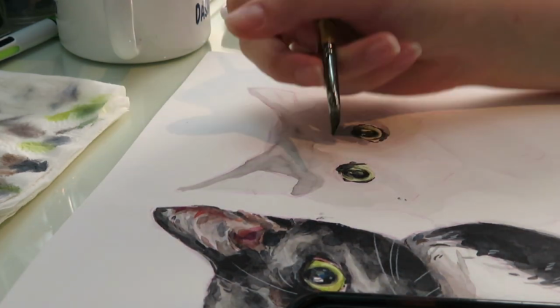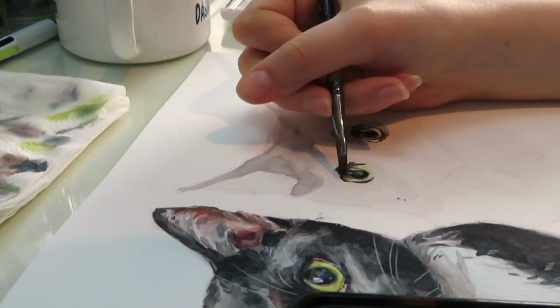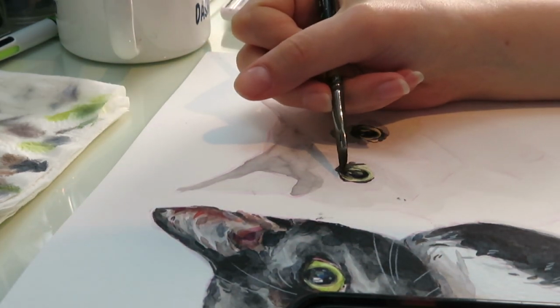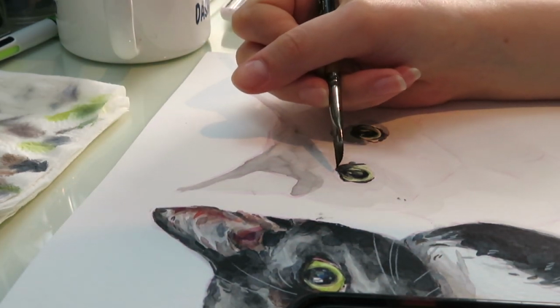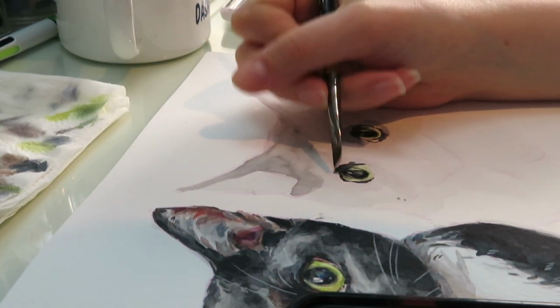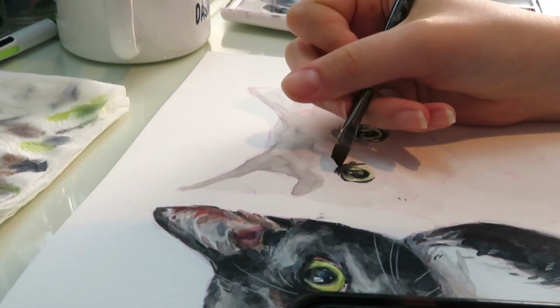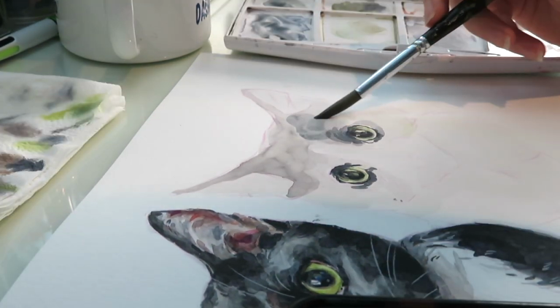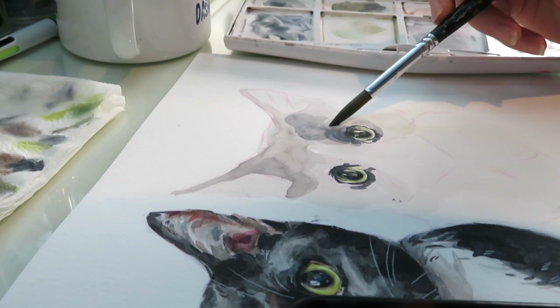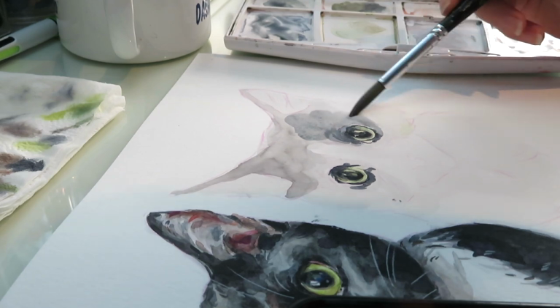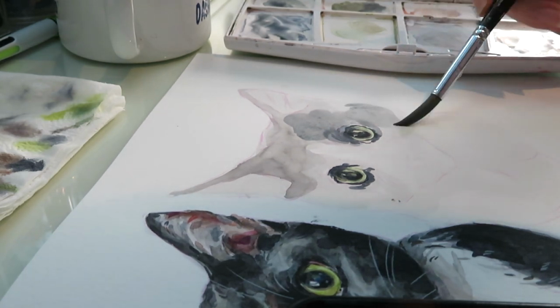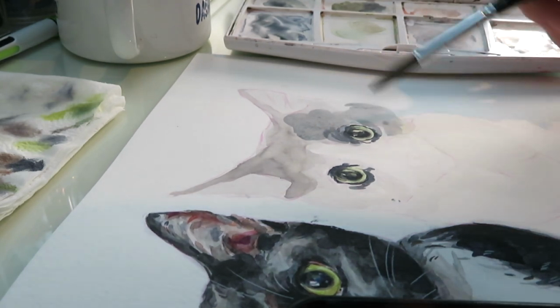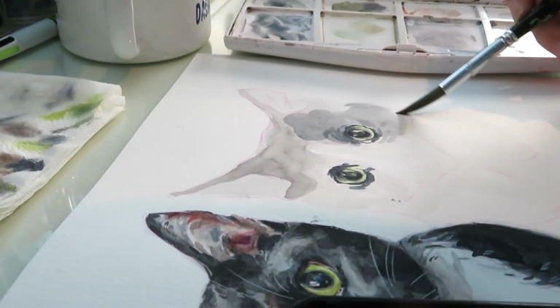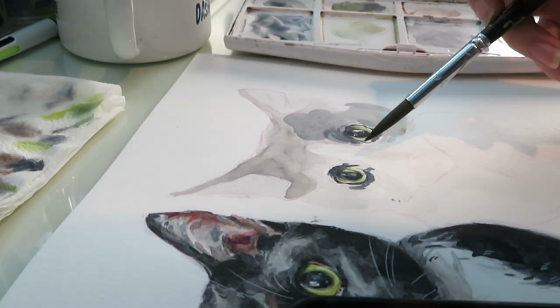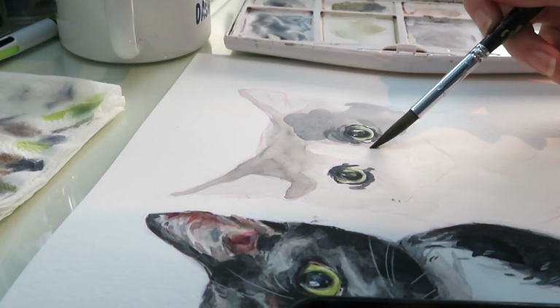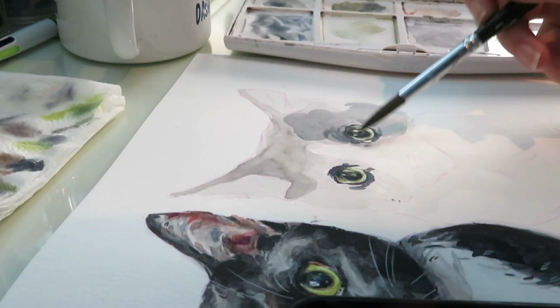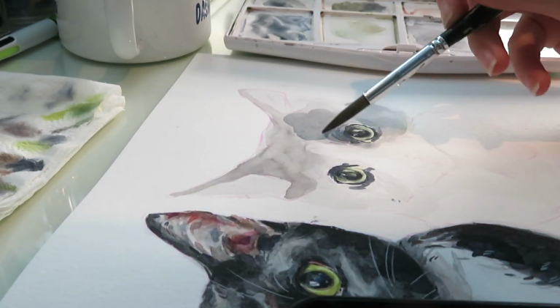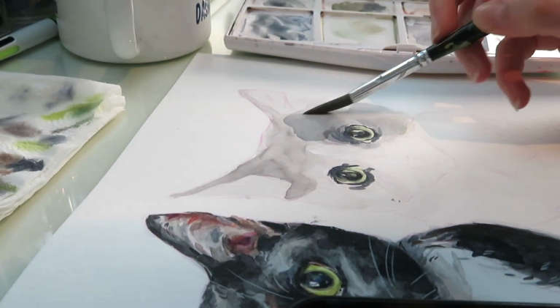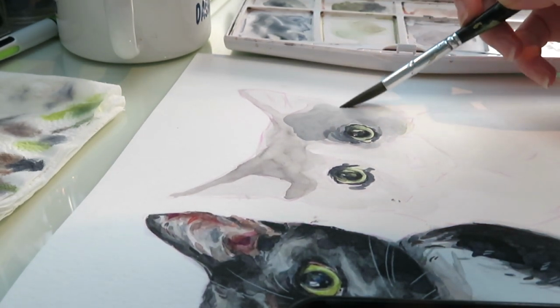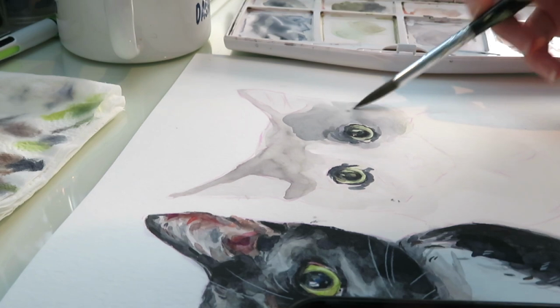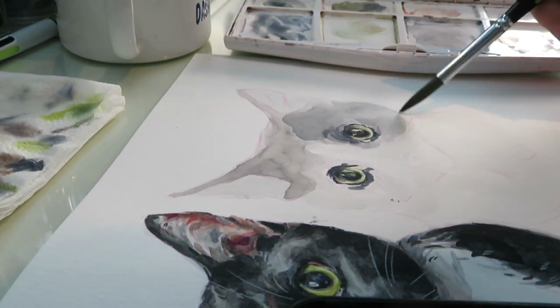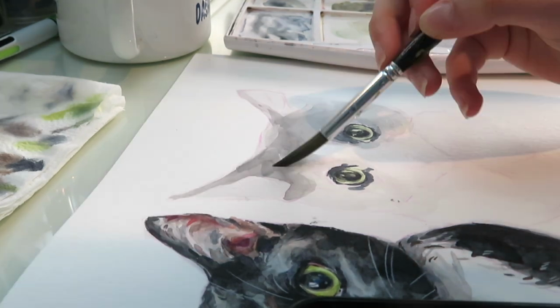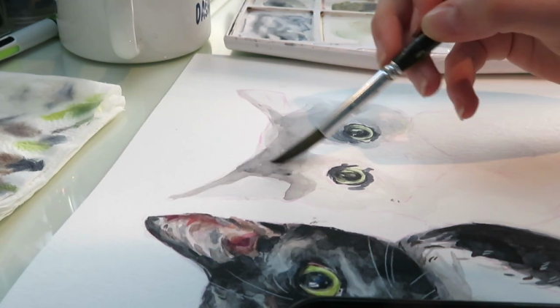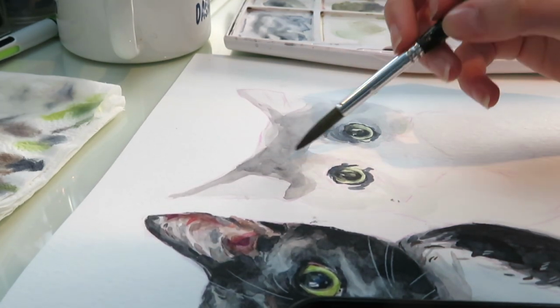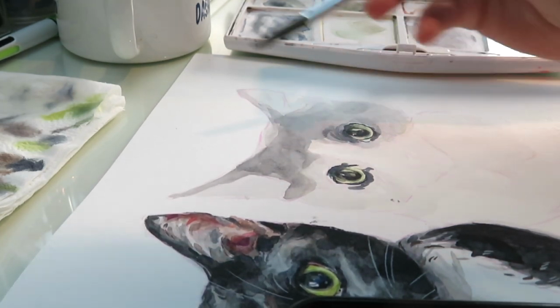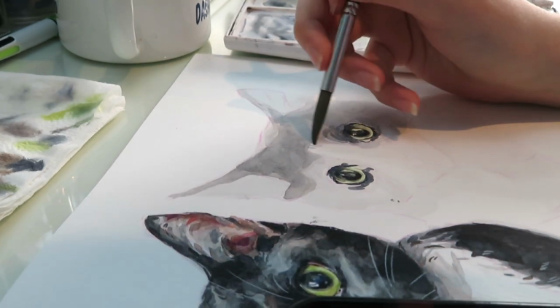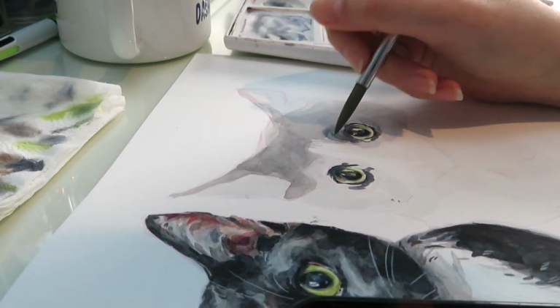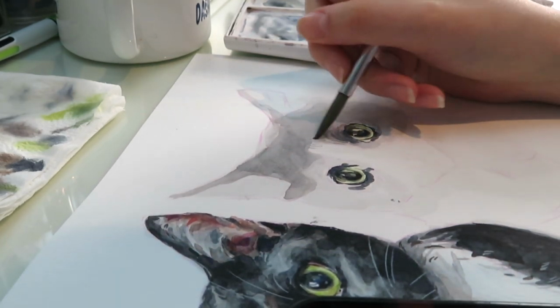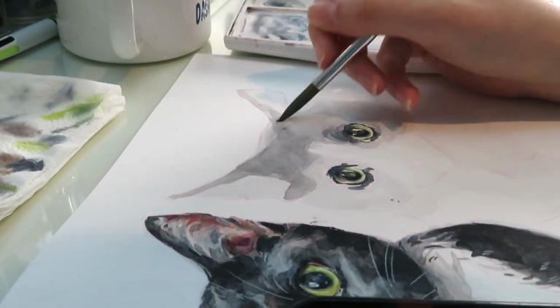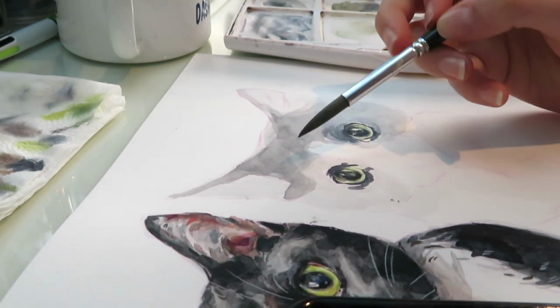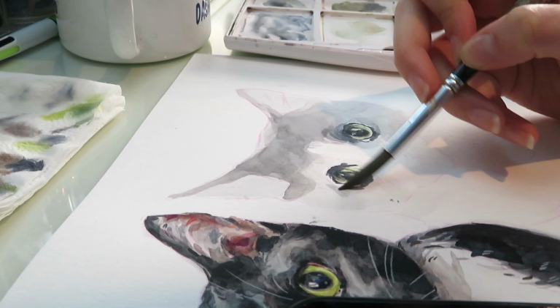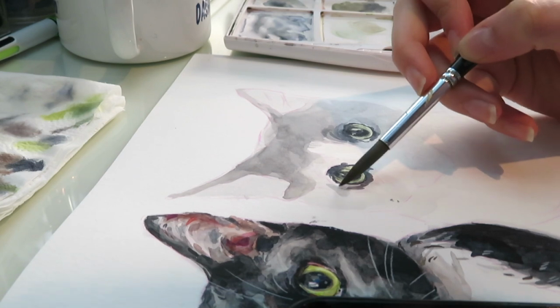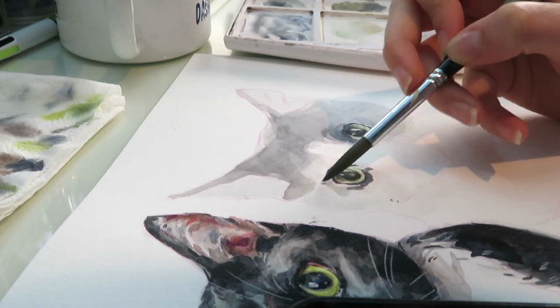Prepare yourself for this video because it's a lot of cats. This week was basically just cats — I think I've painted five cats in a row. But I think next week is a week full of dogs, which is kind of funny how they all came in a row without a dog in between.